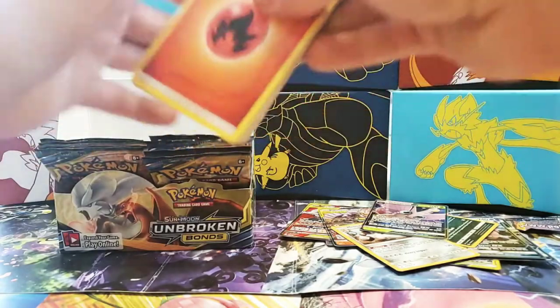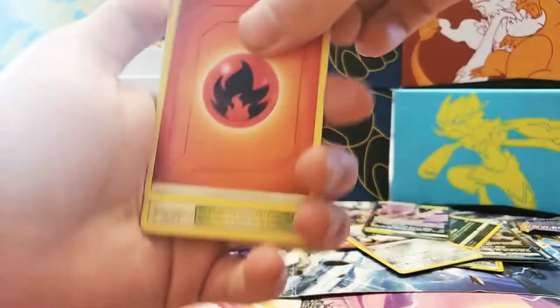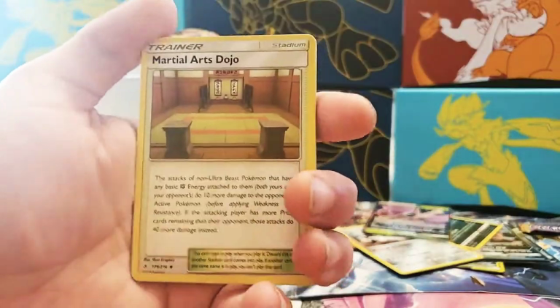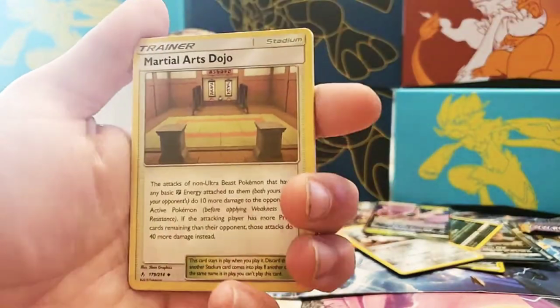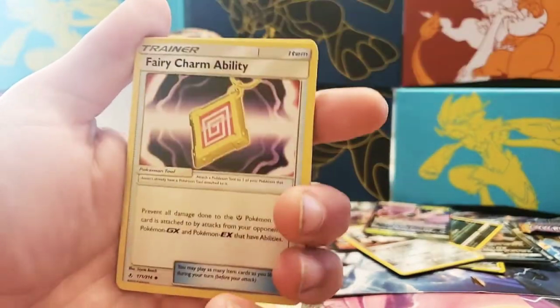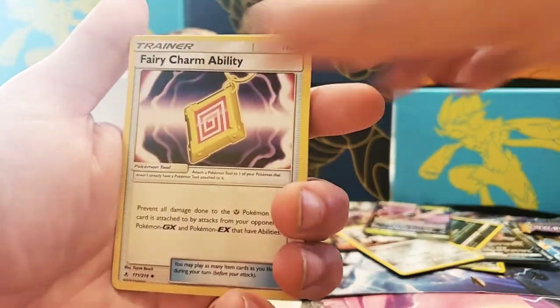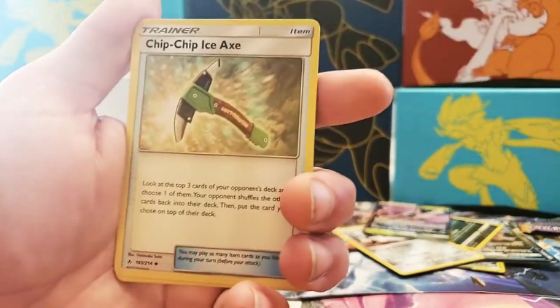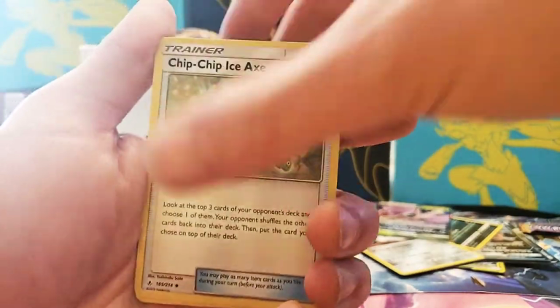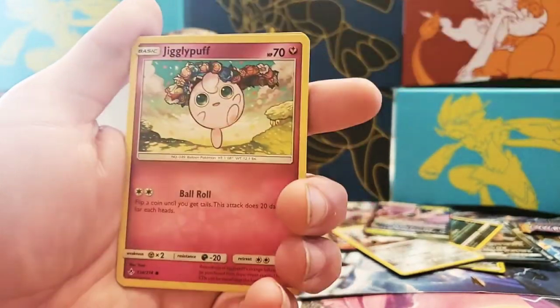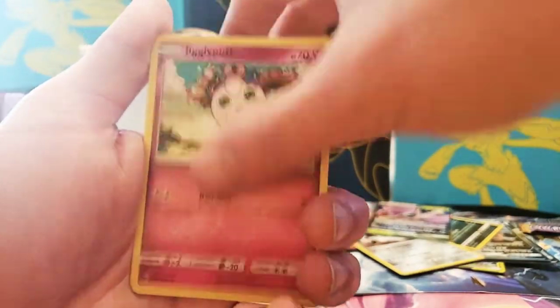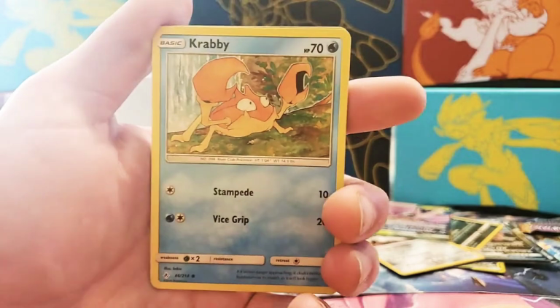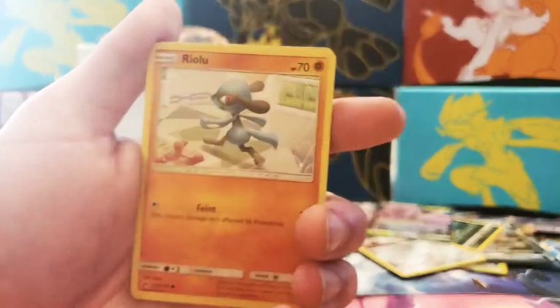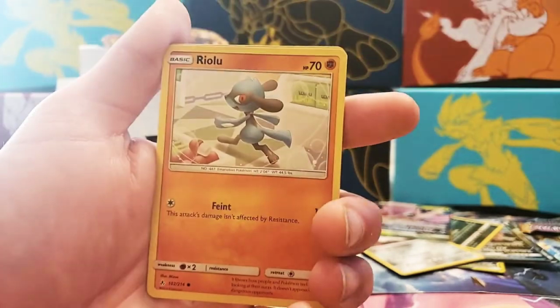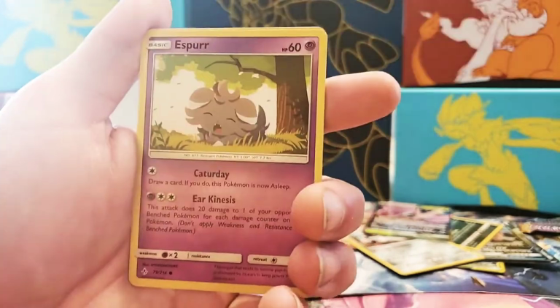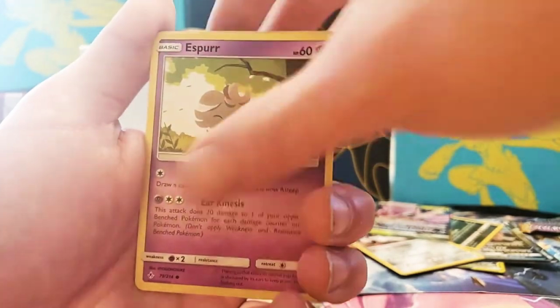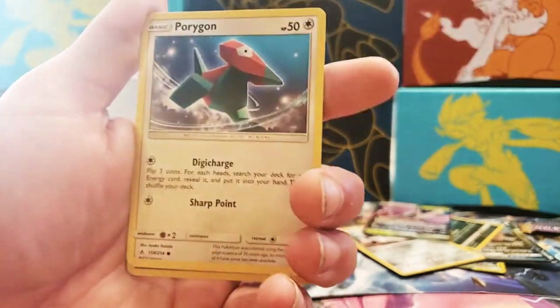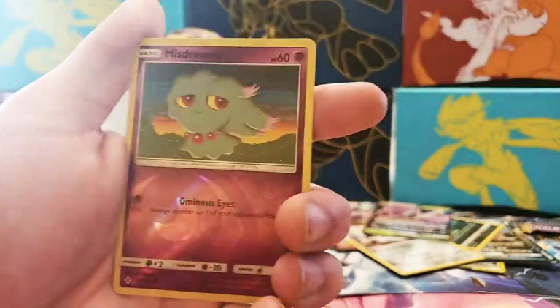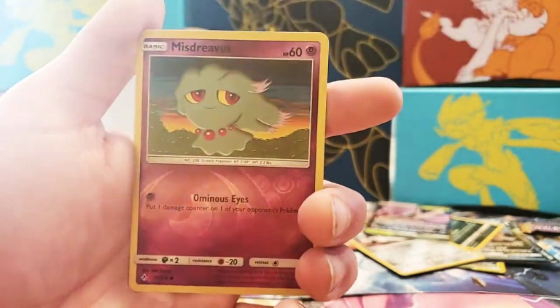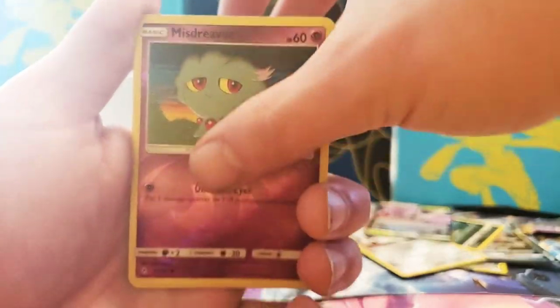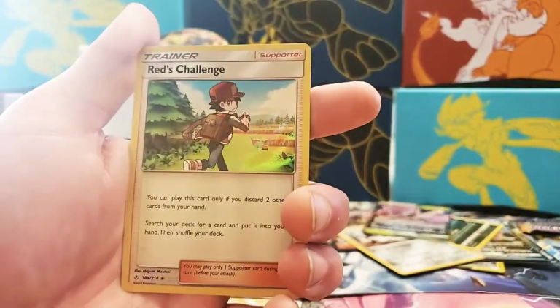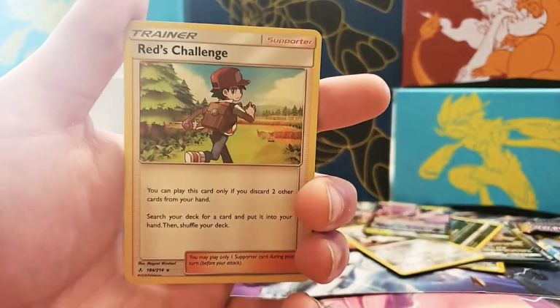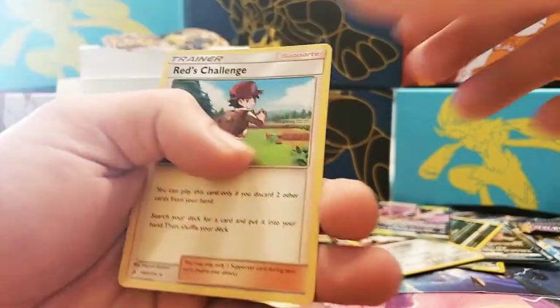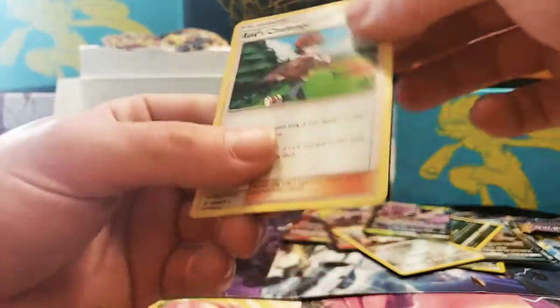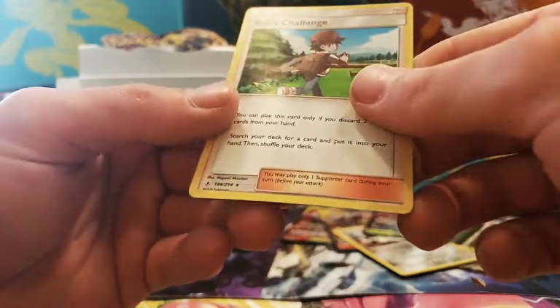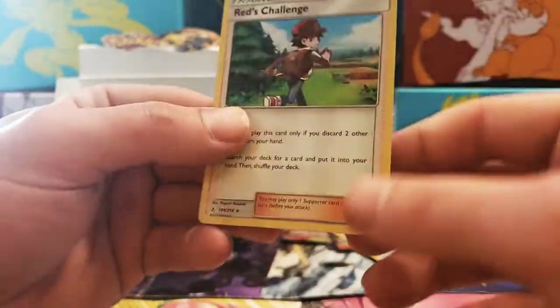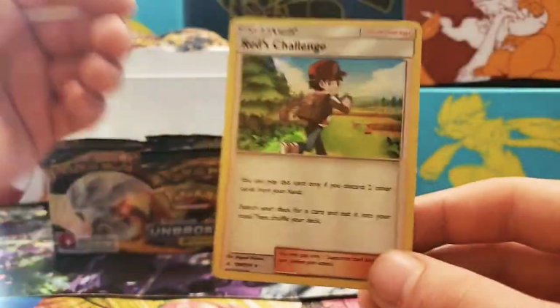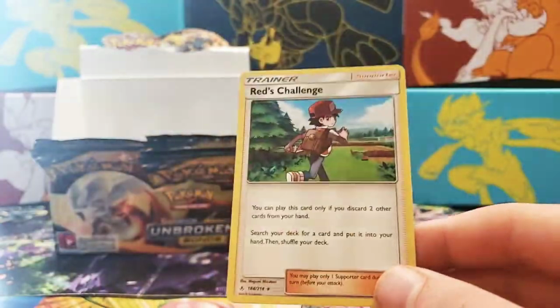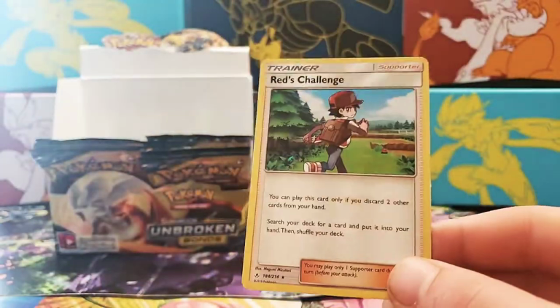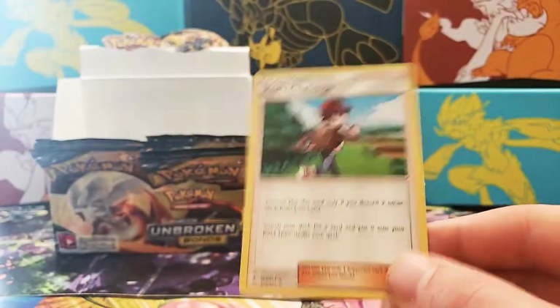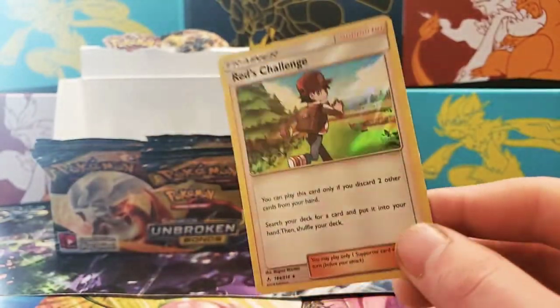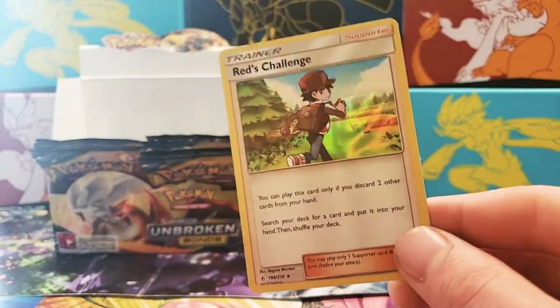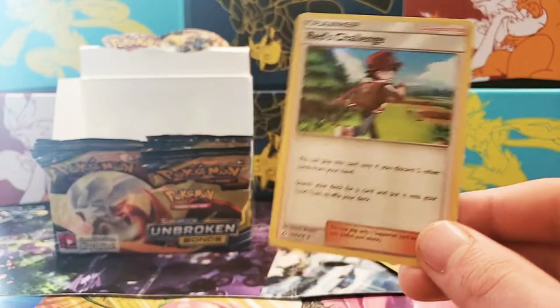Some bad luck, huh? Next pack: Martial Arts Dojo, Fairy Charm Ability, Chip Chip Bice, Jigglypuff, Krabby, Ralu, Esper, Porygon, Mischievous Reverse Holographic, and — well, that's kinda cool — a Red's Challenge holo rare. That's pretty neat.